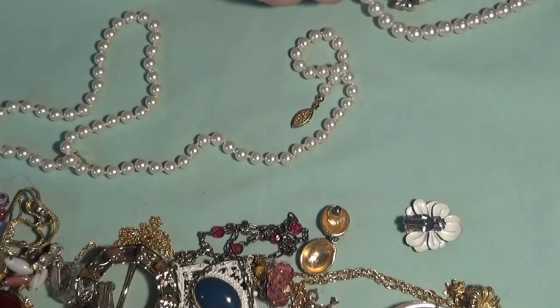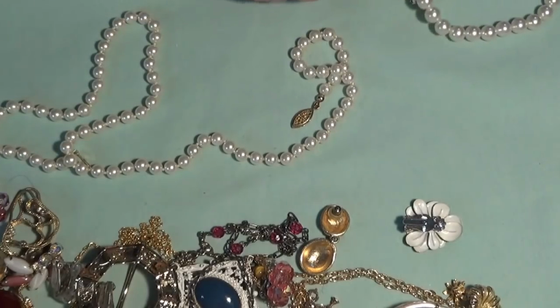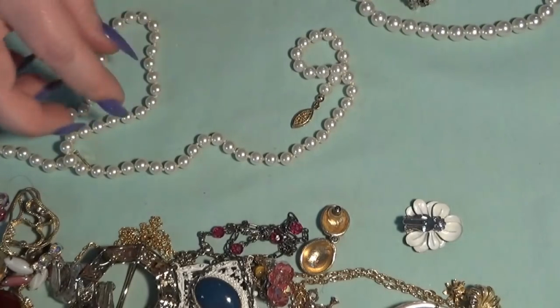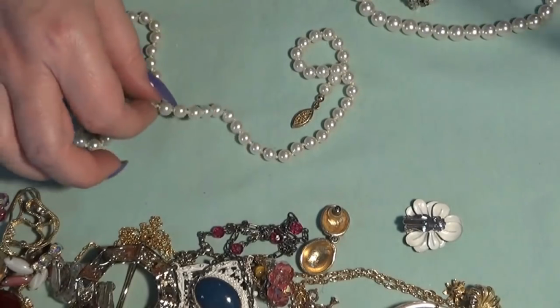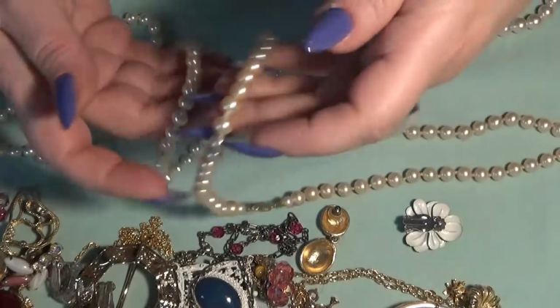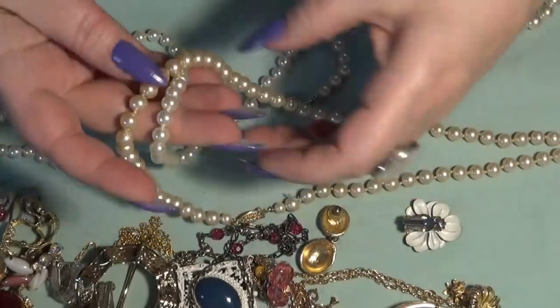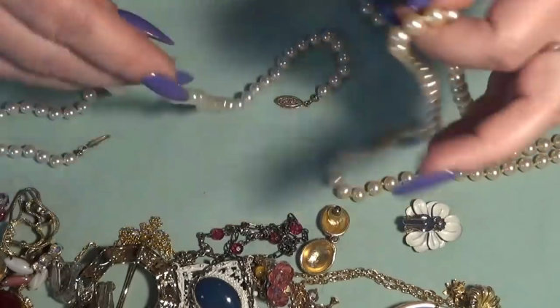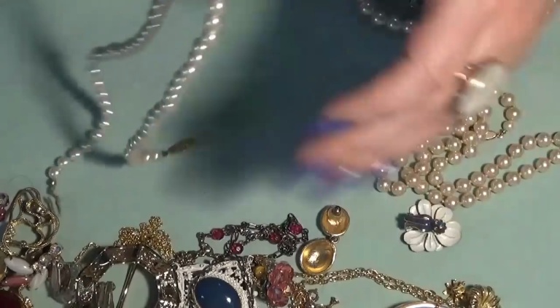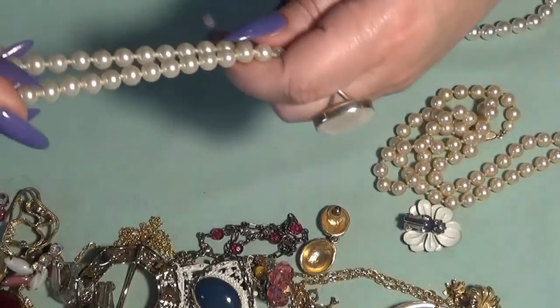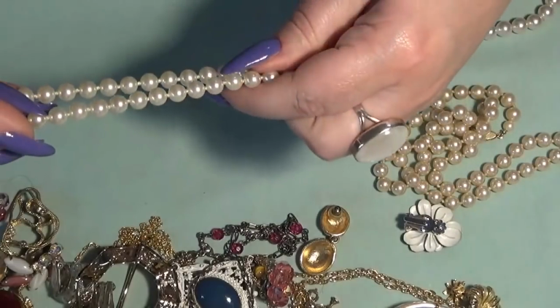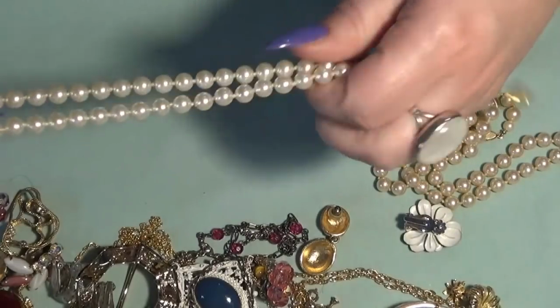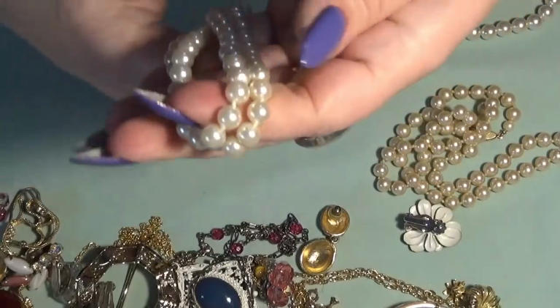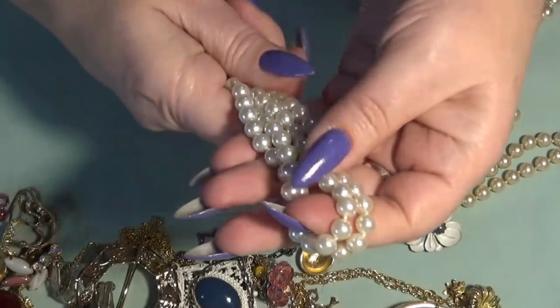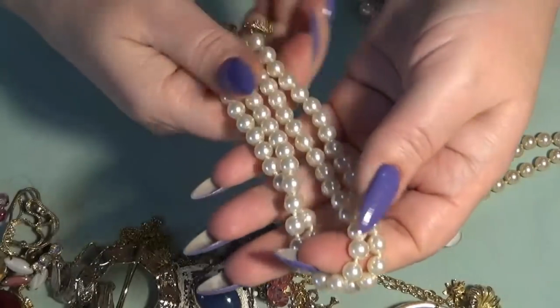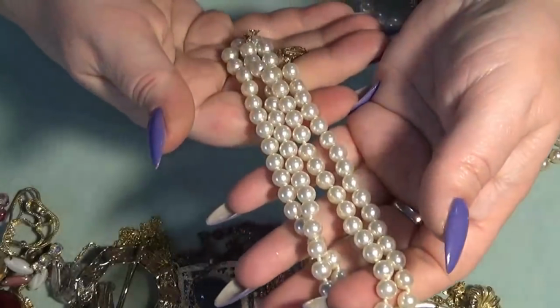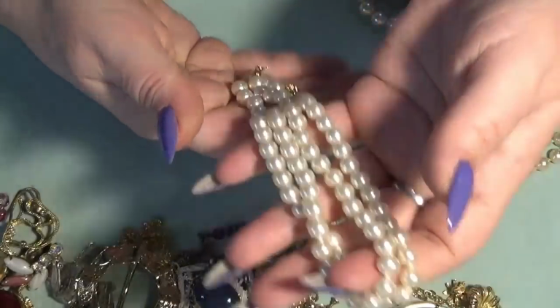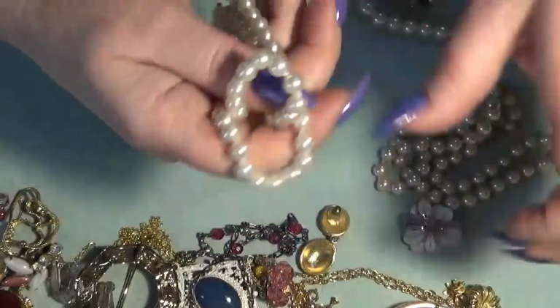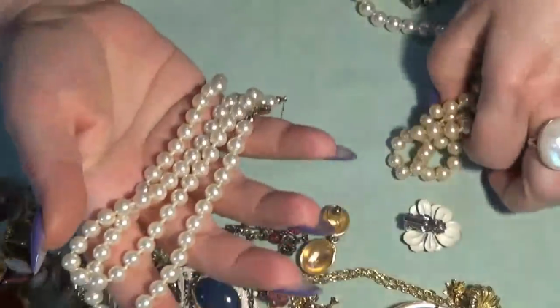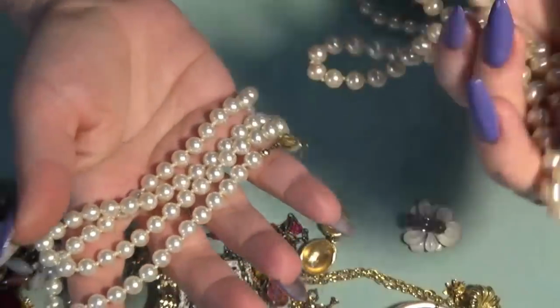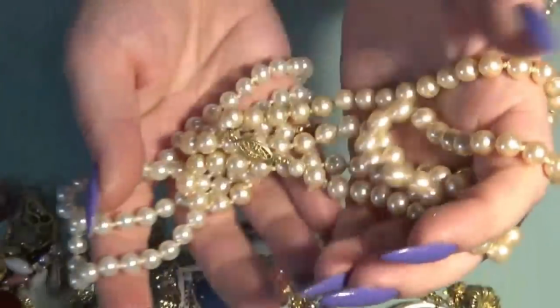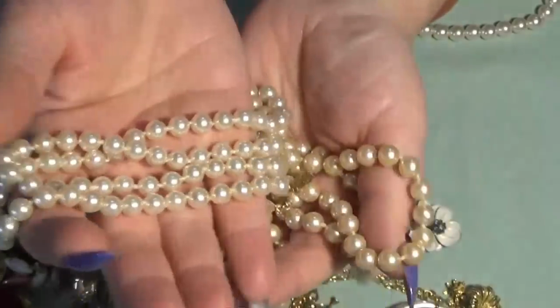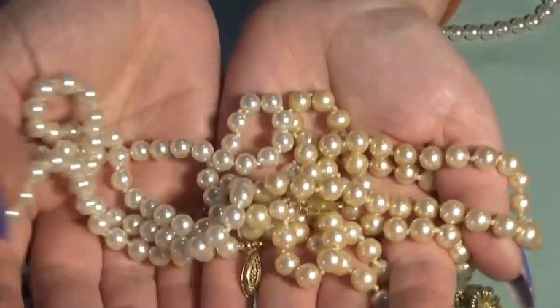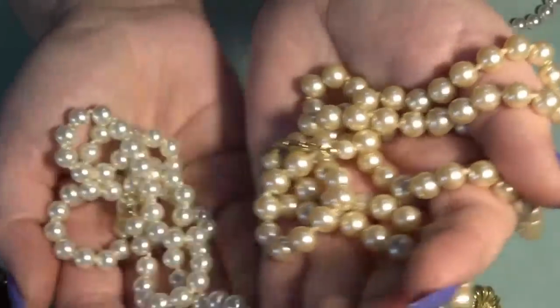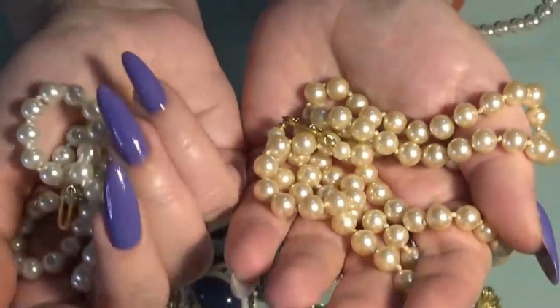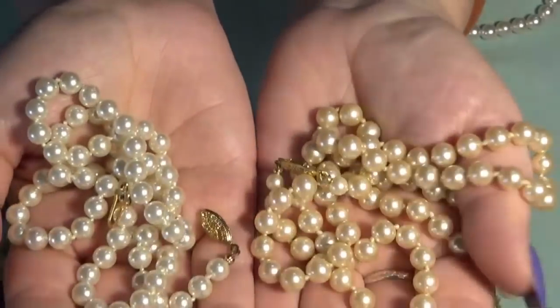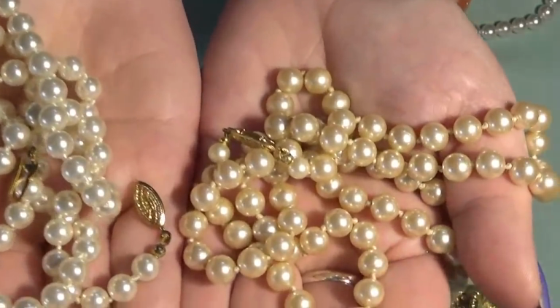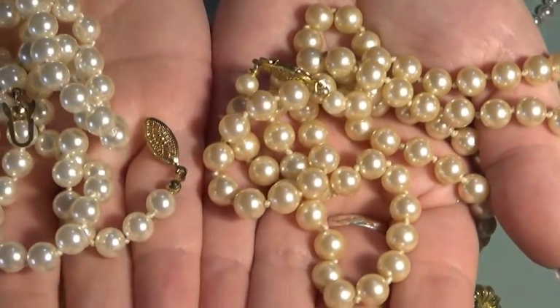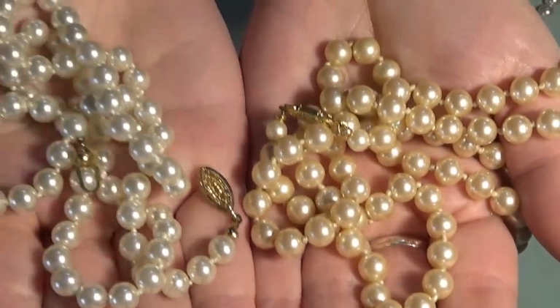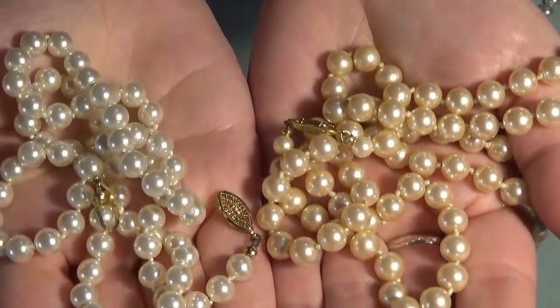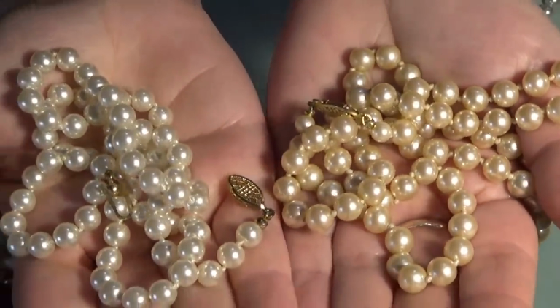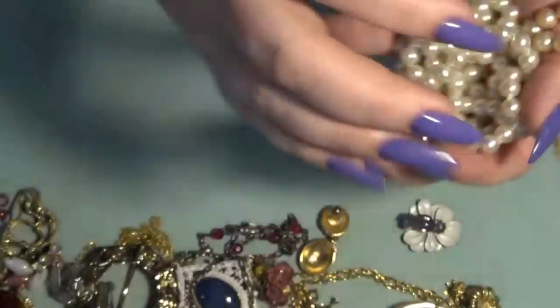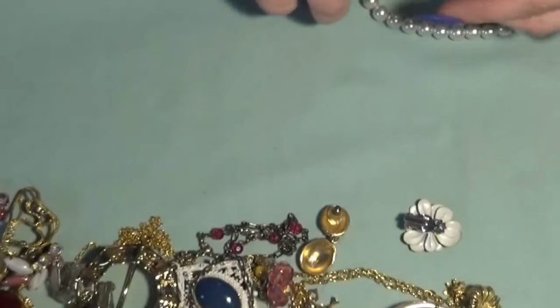One, two, three — oh, this is different also! These are also glass pearls but in different colors — one is more of a white and one is more of a cream champagne color.